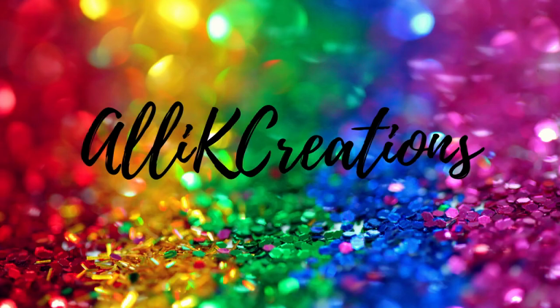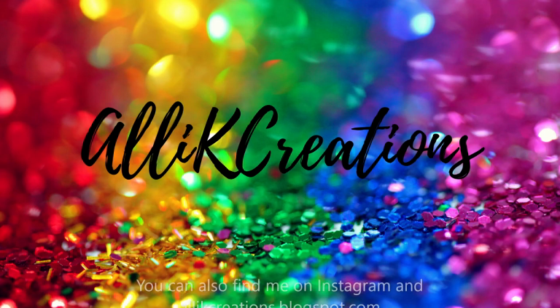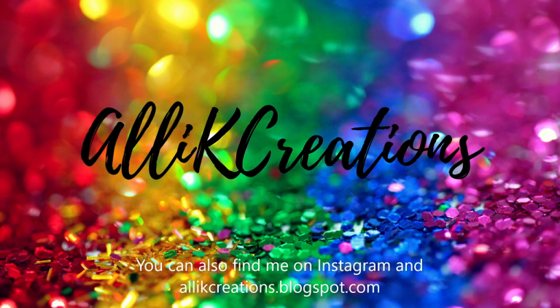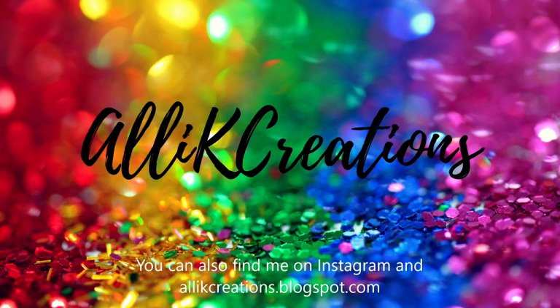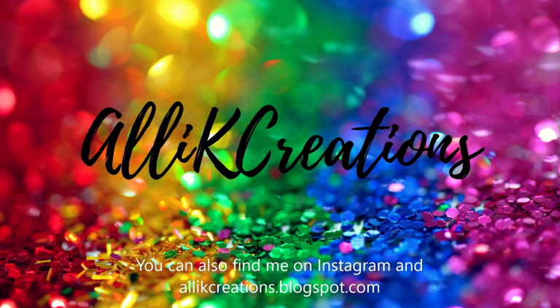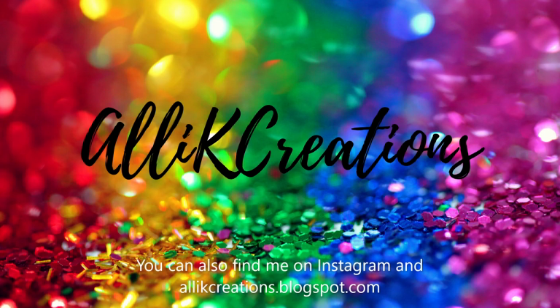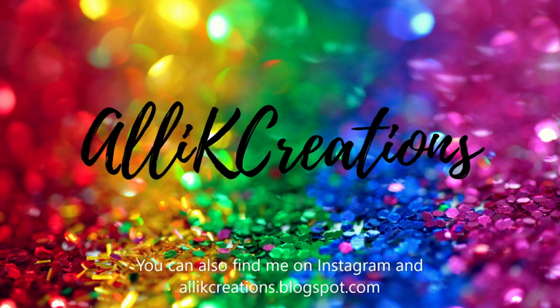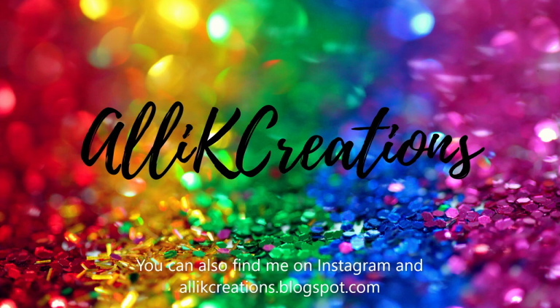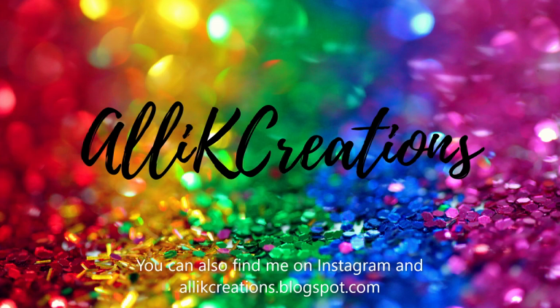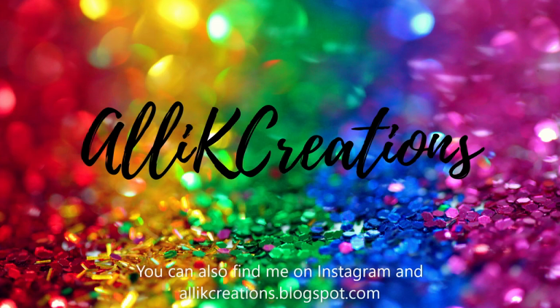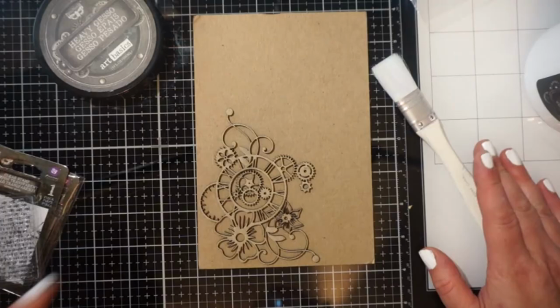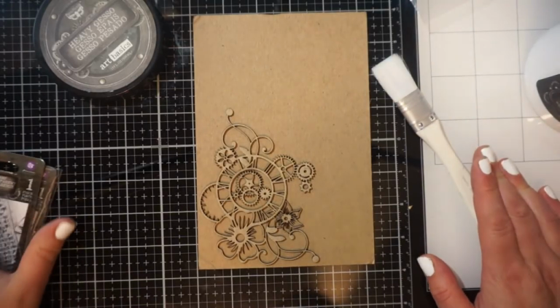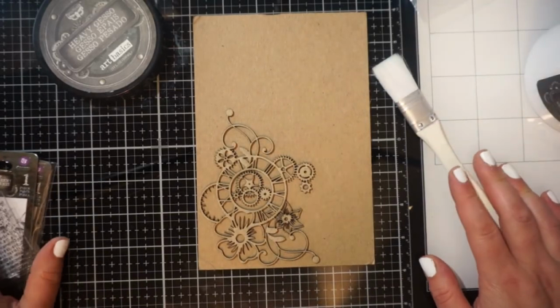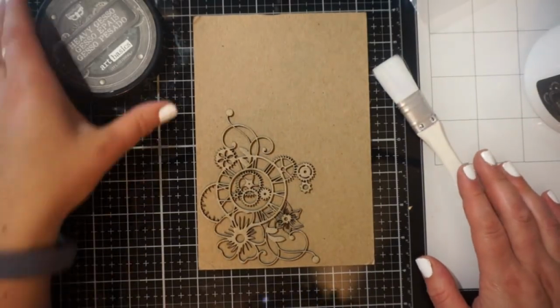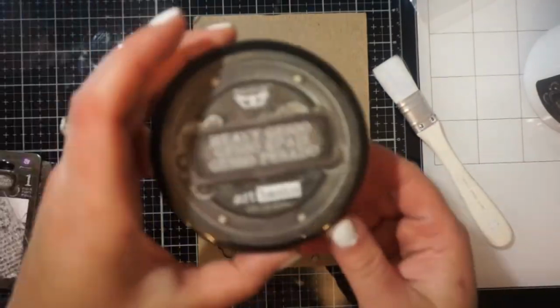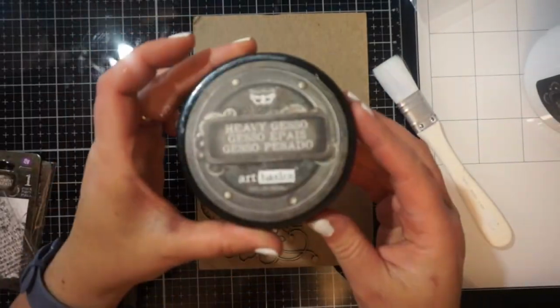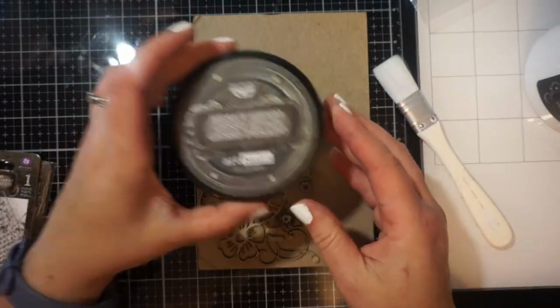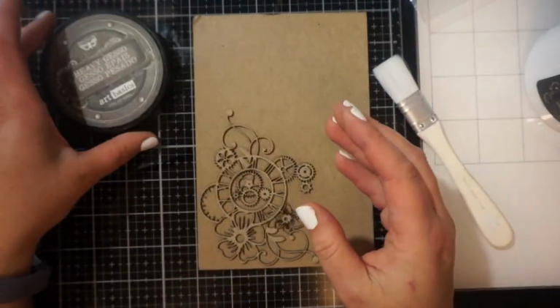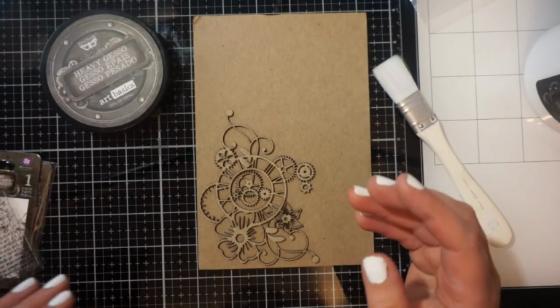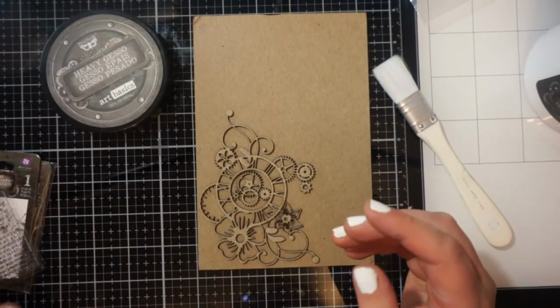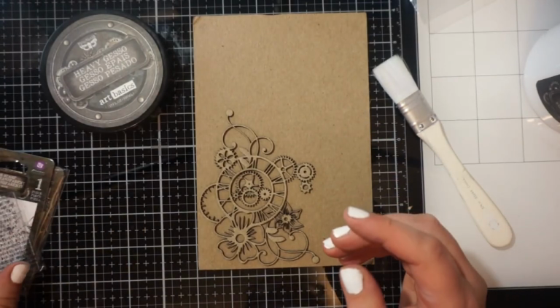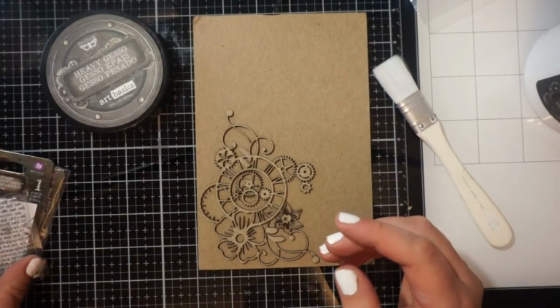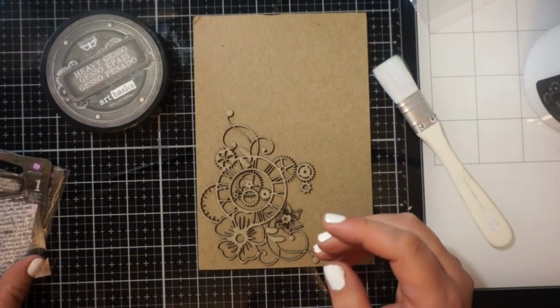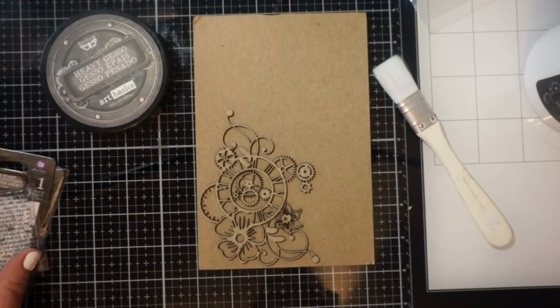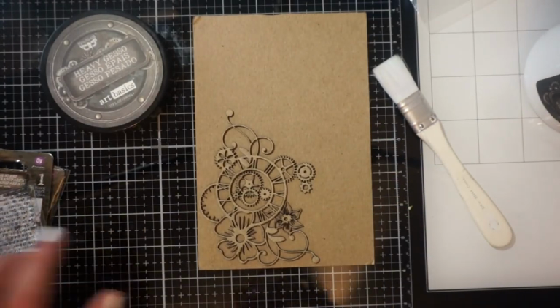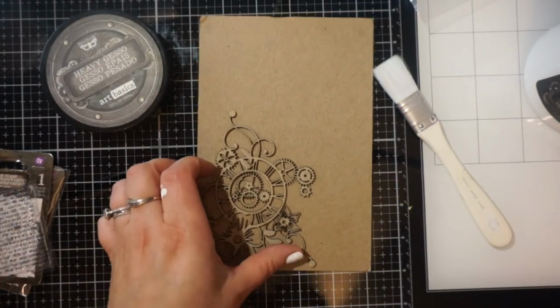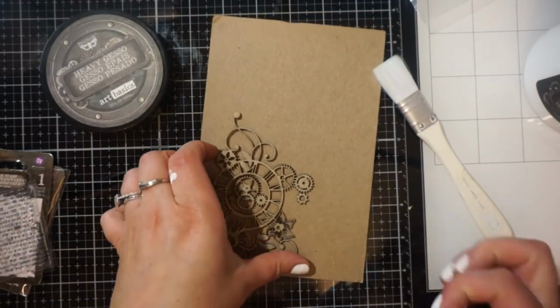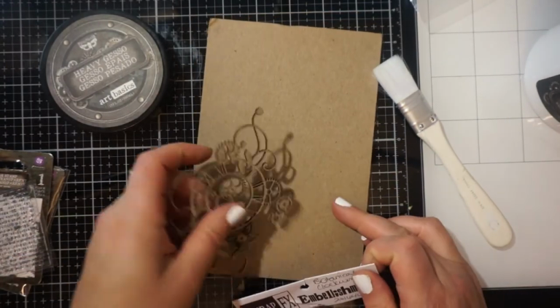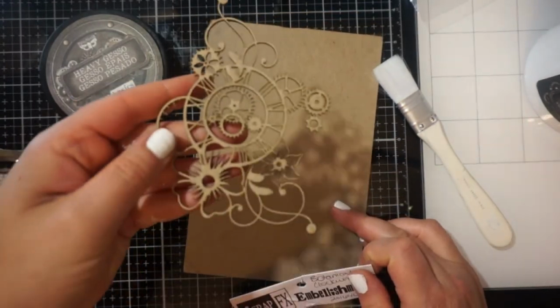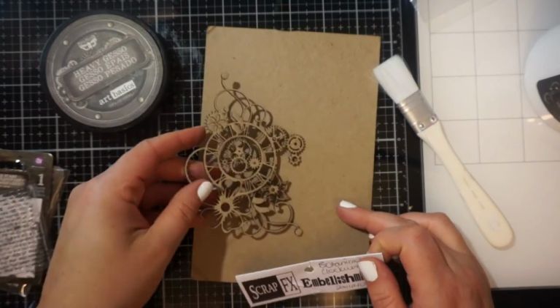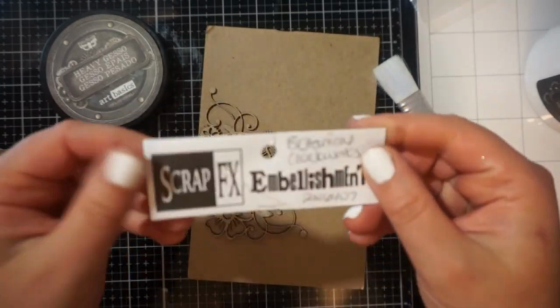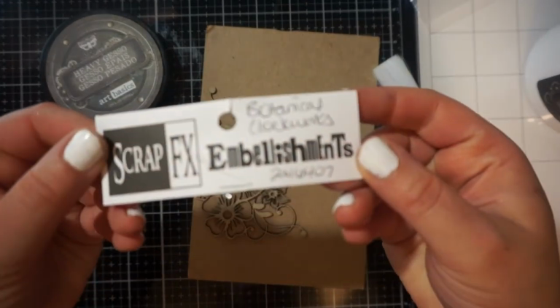Hi everyone, it's Allie. I'm back today. This video is actually part of a mixed media hop and I believe there are some people on Instagram or blogs and then some on YouTube.